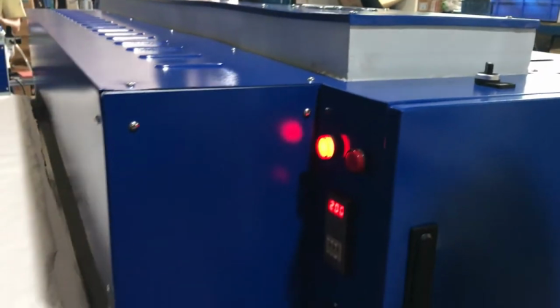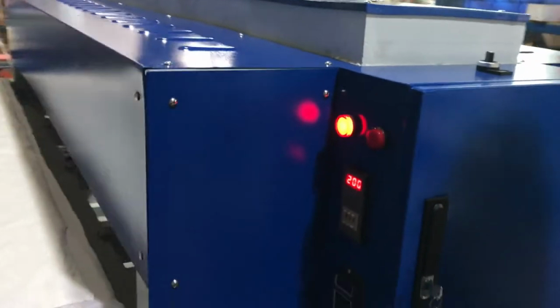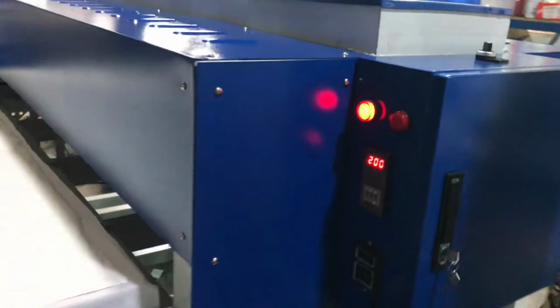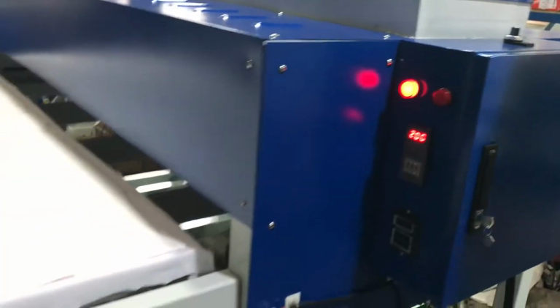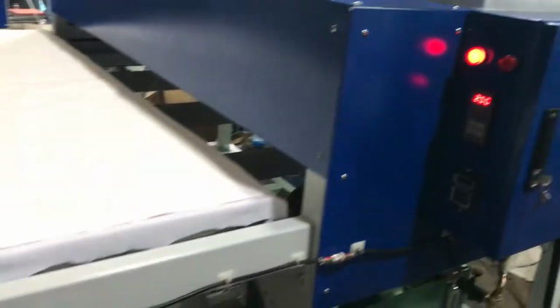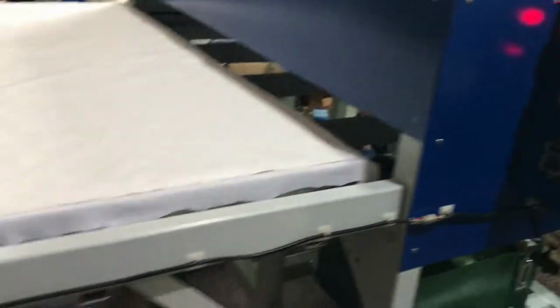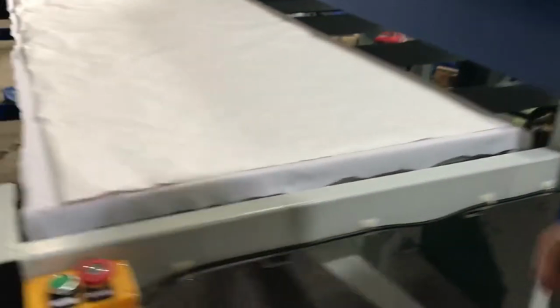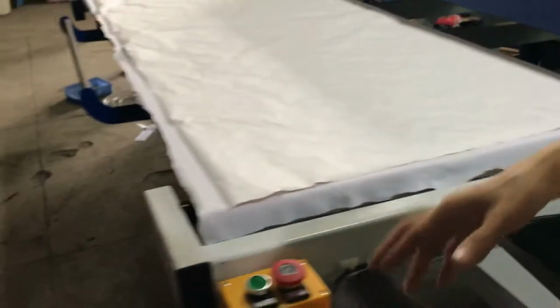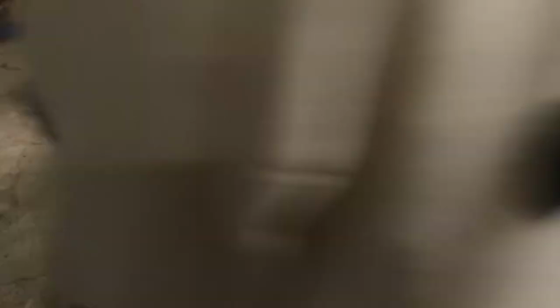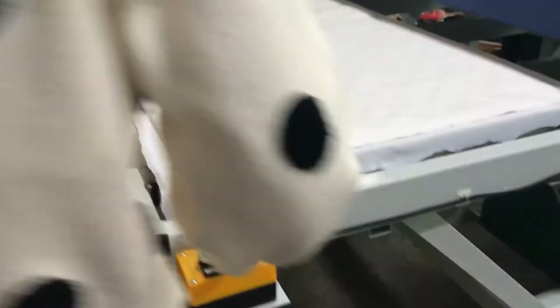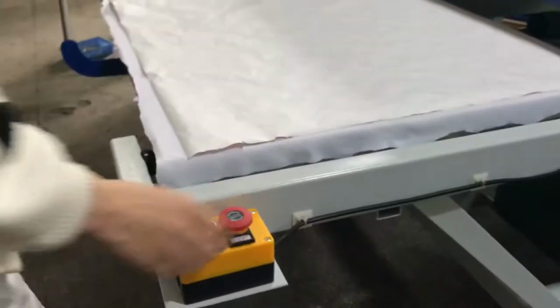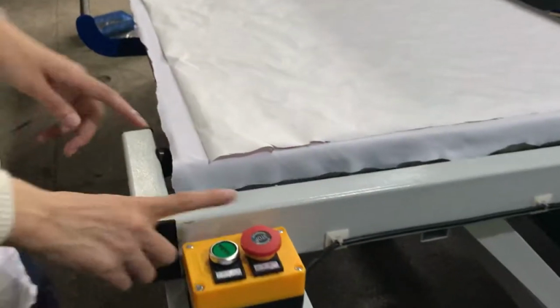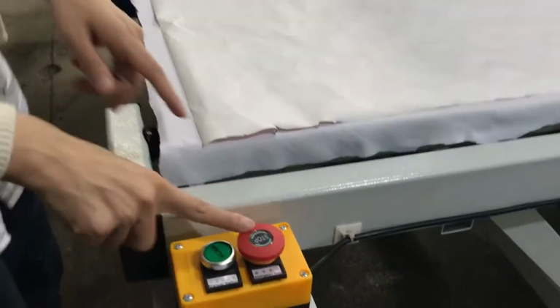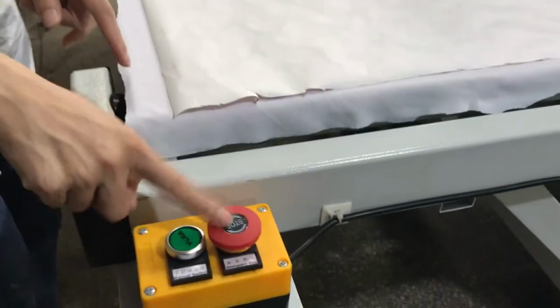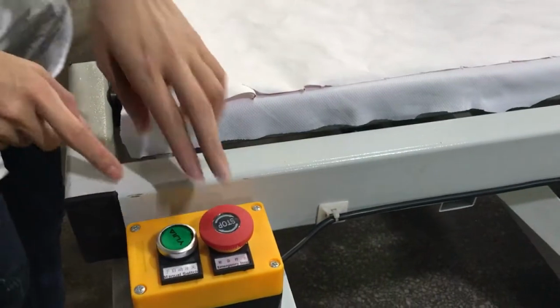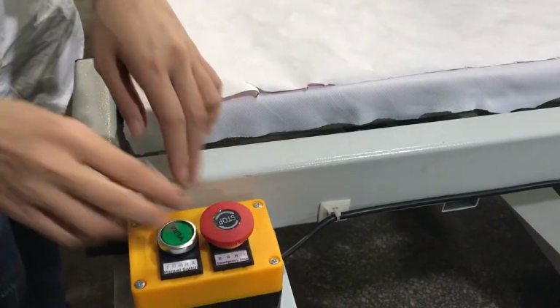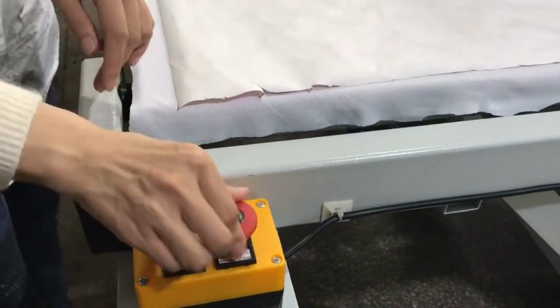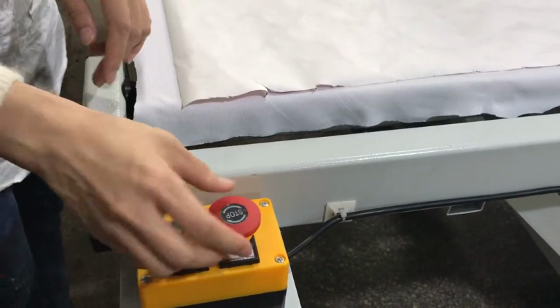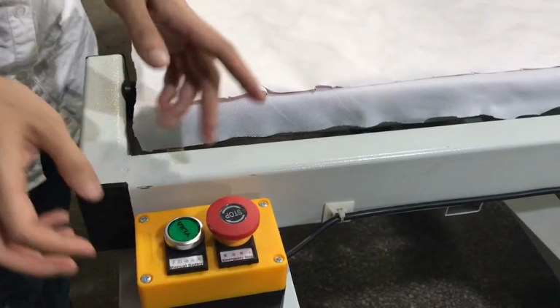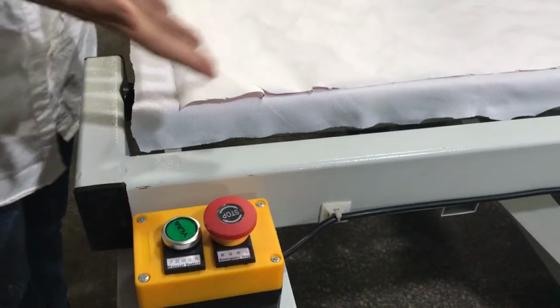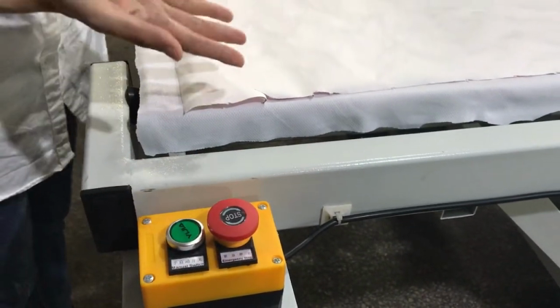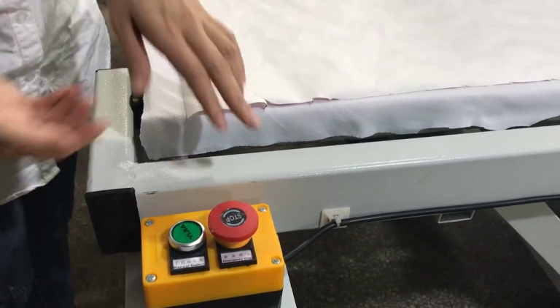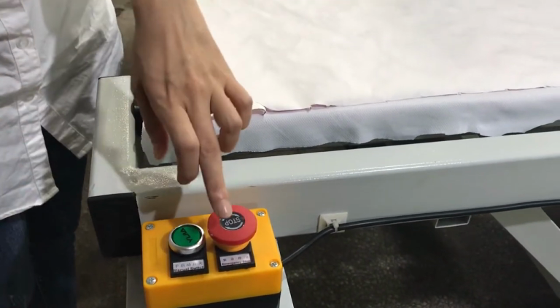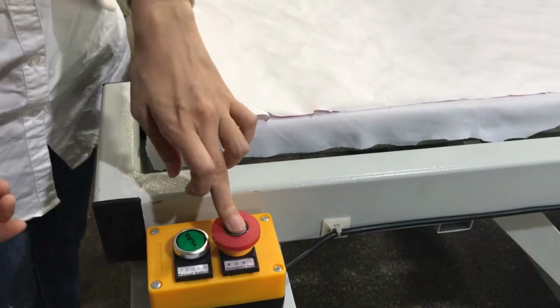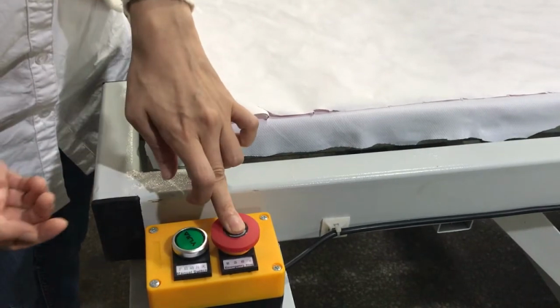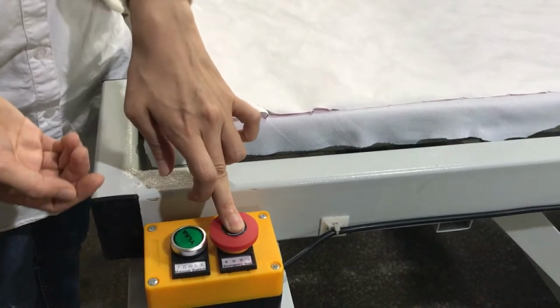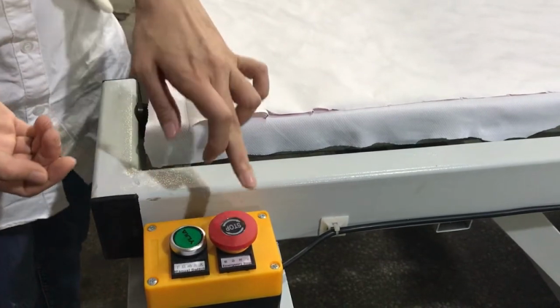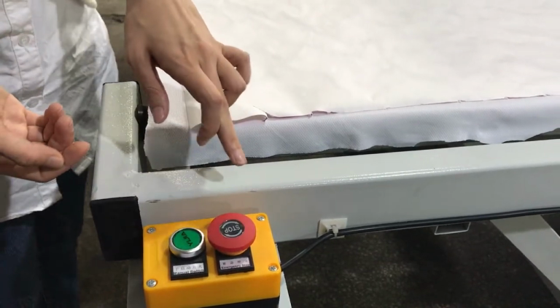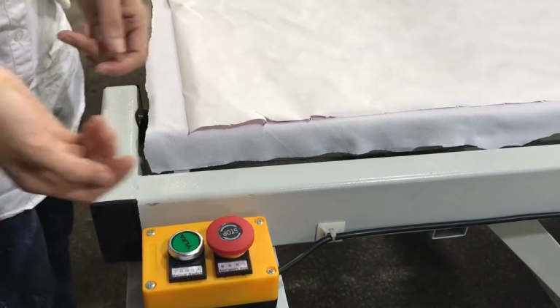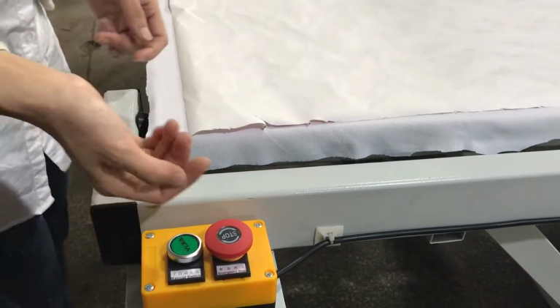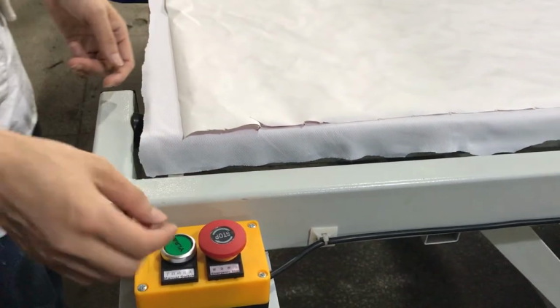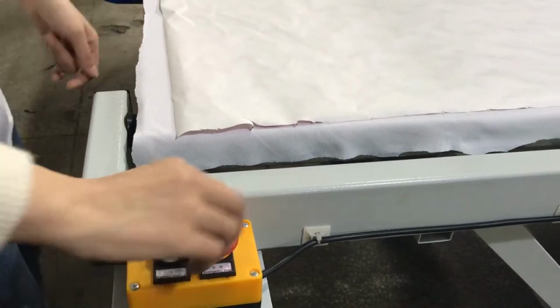Now we test the machine. This is the emergency button. If you want to stop the machine, just press it down and the machine will stop working. If you want to restart it, just turn it back.